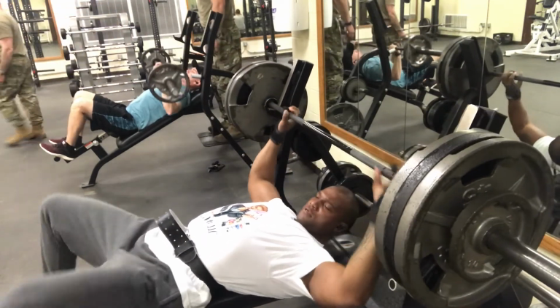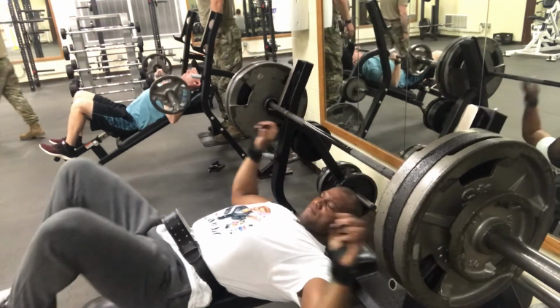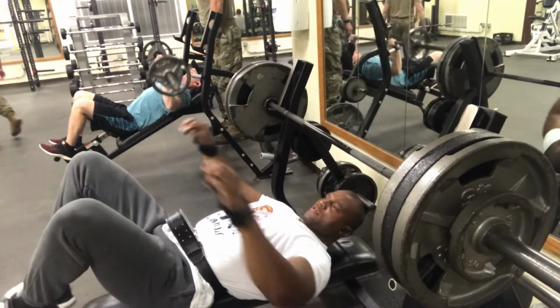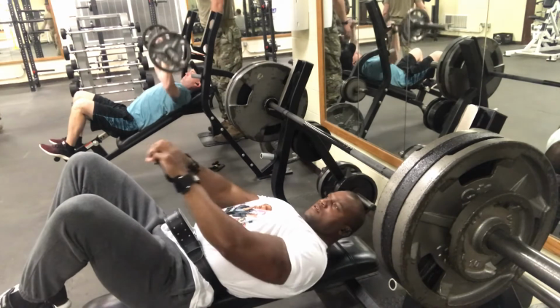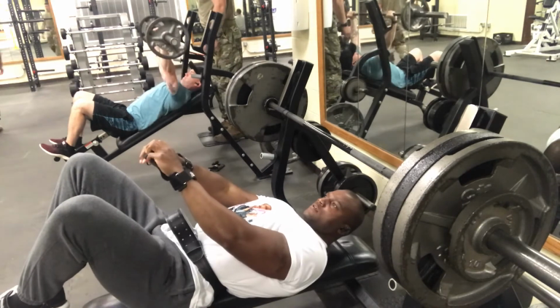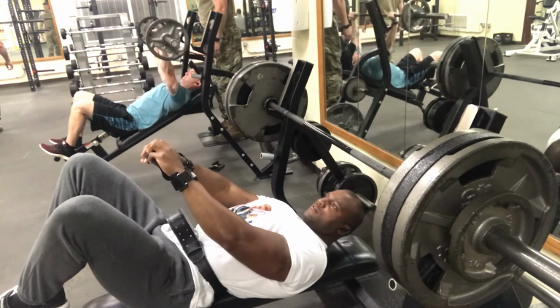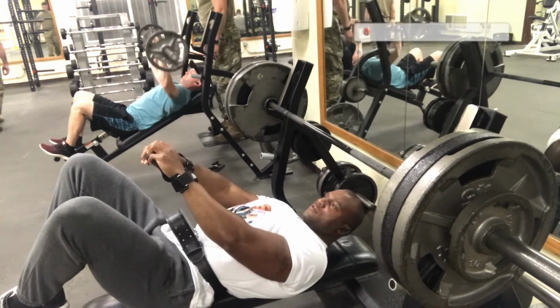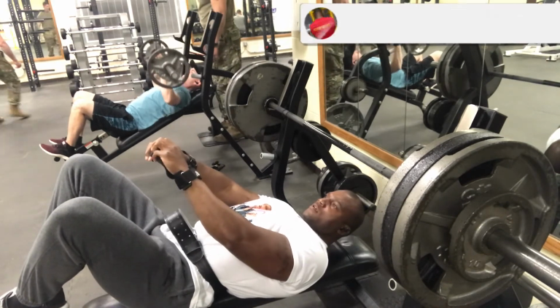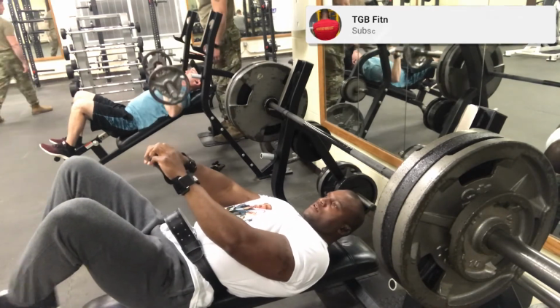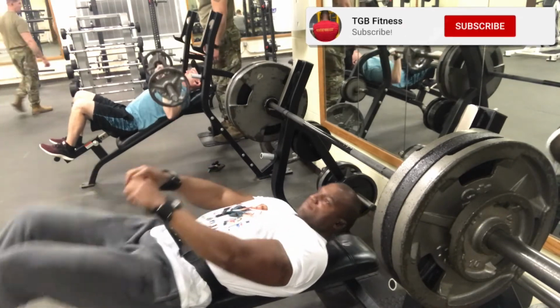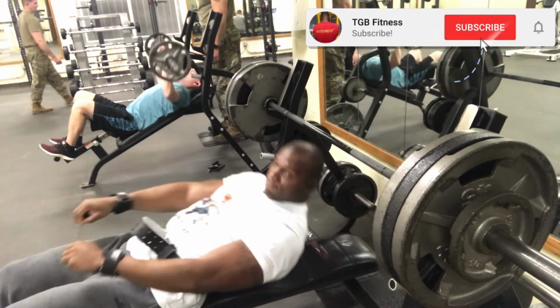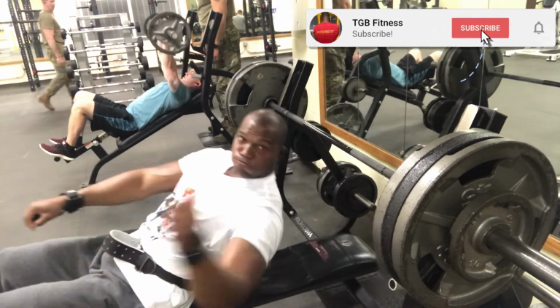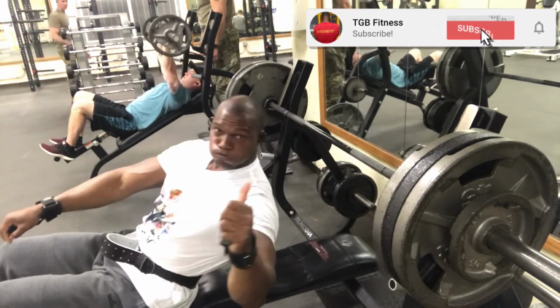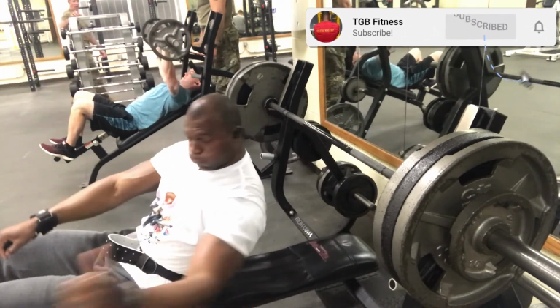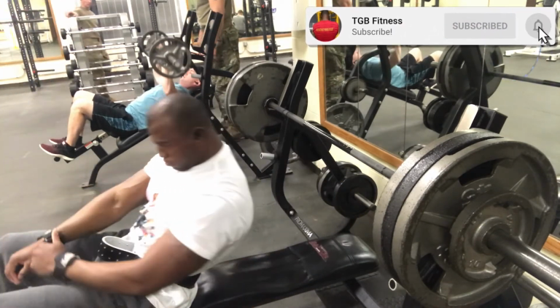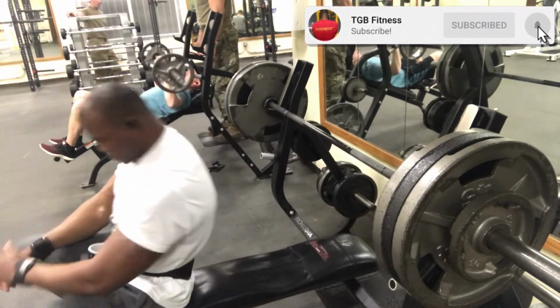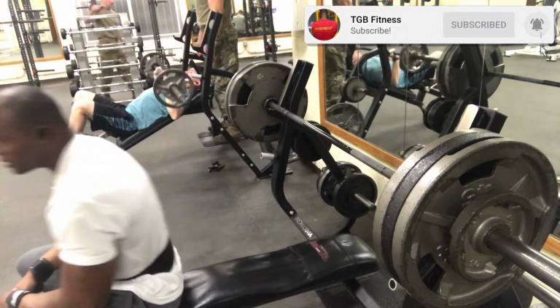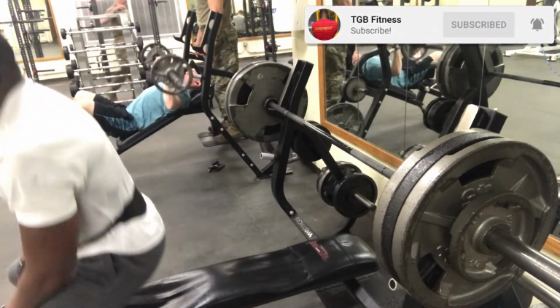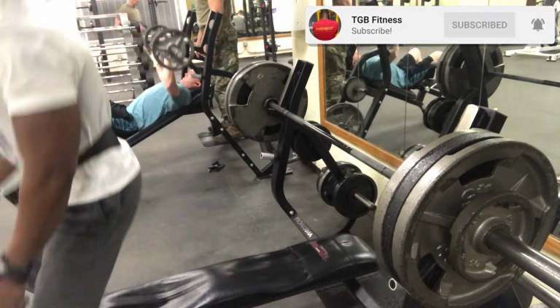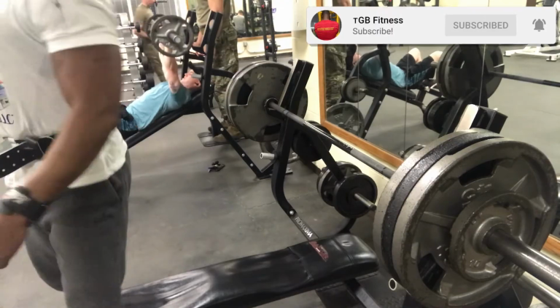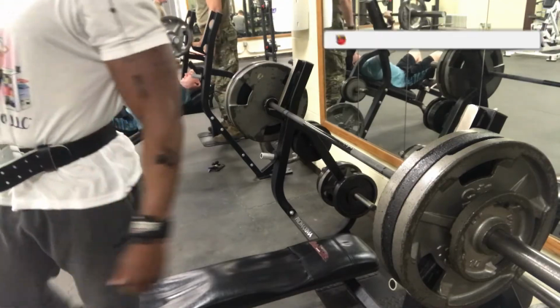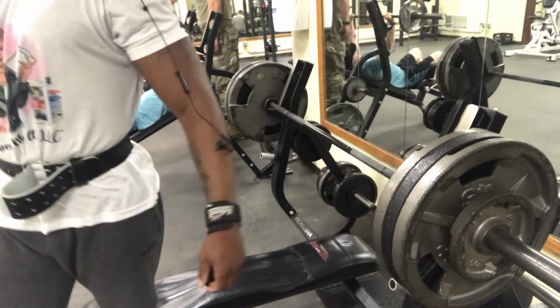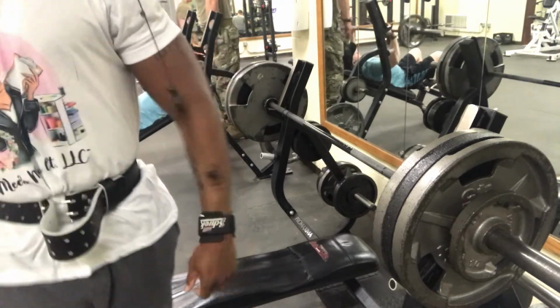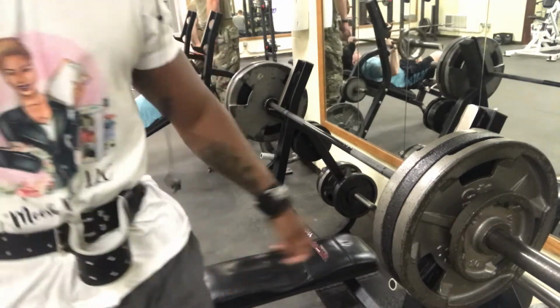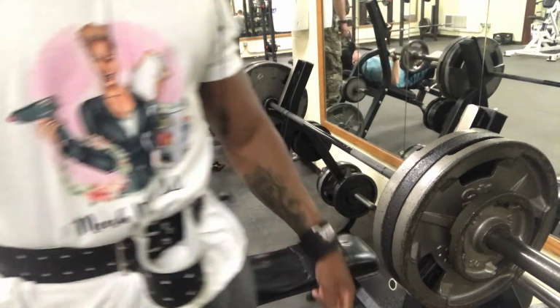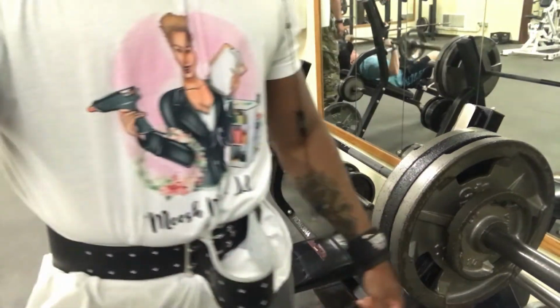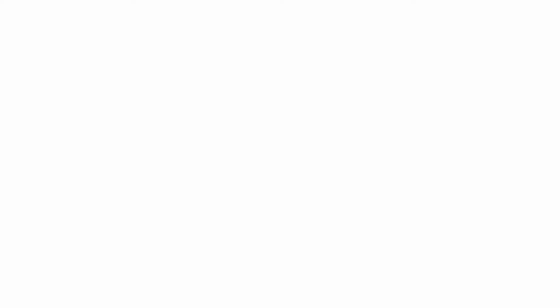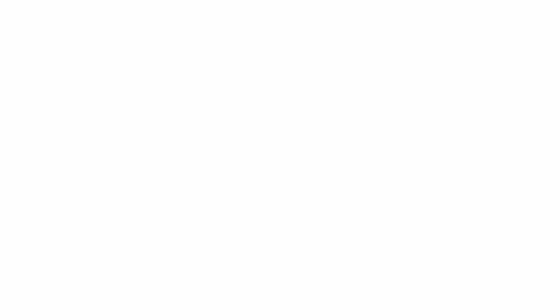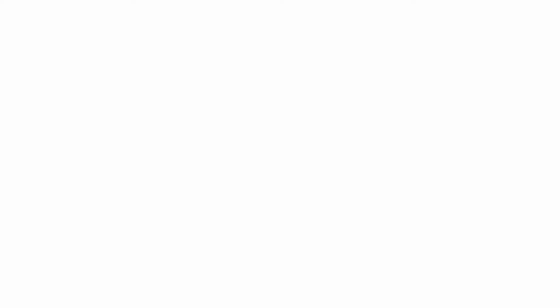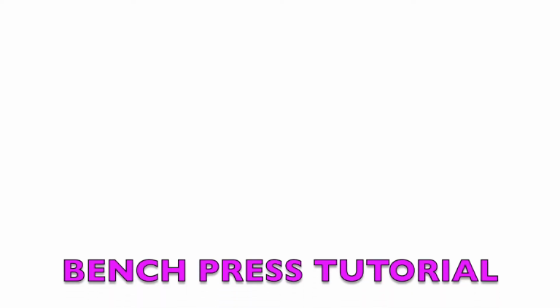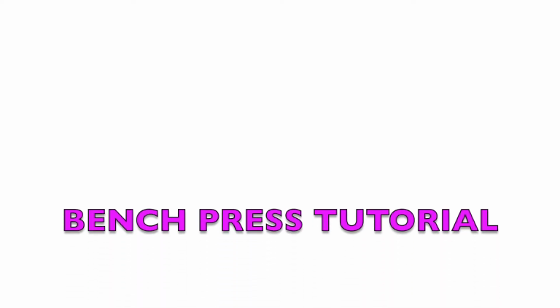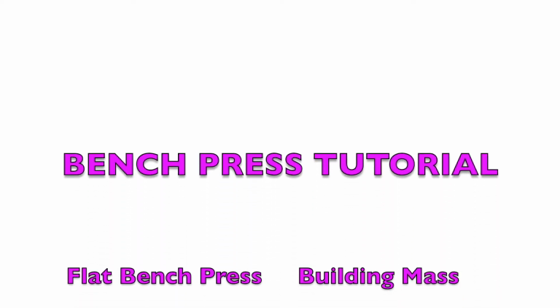Hey y'all, this is TGB Fitness. I appreciate y'all hanging out with the kid. Any questions or comments, look me up at TGBfitness.com. We out.